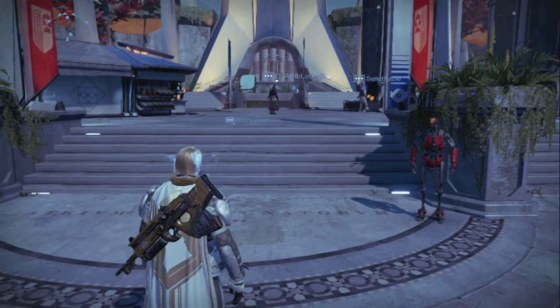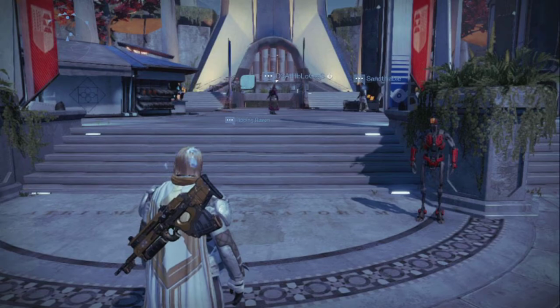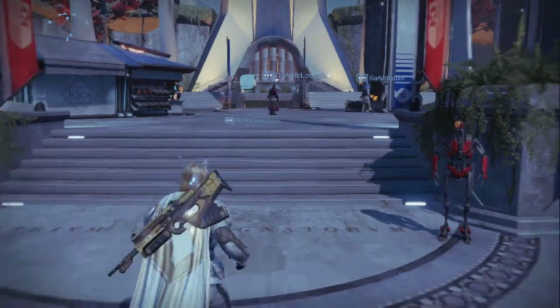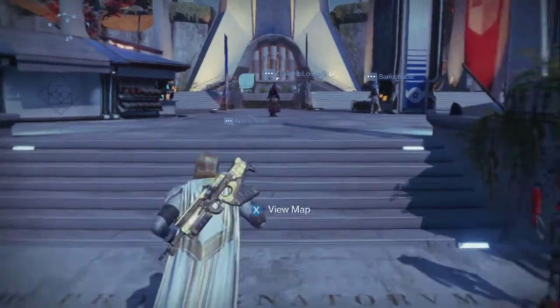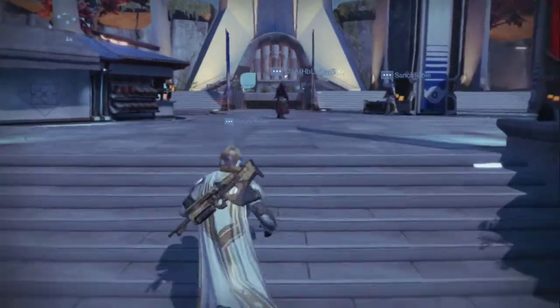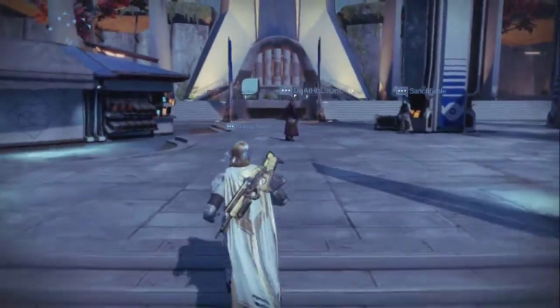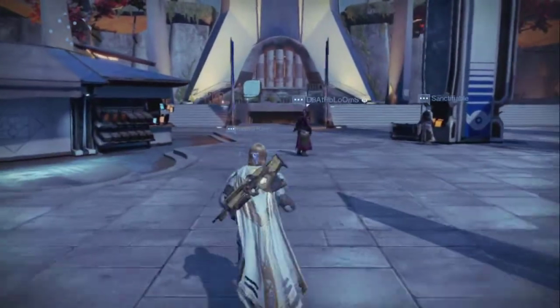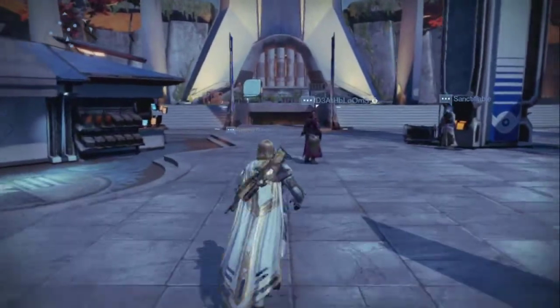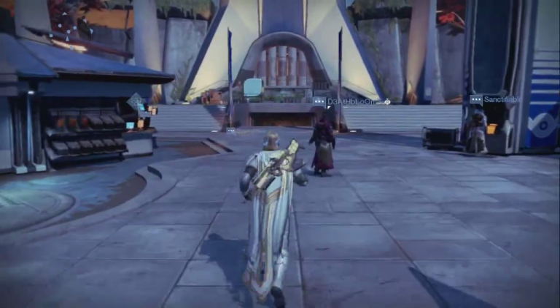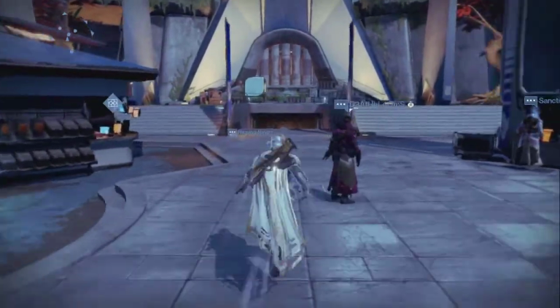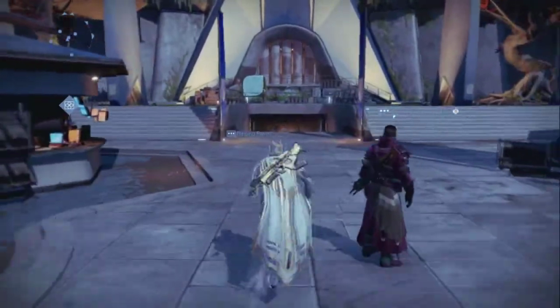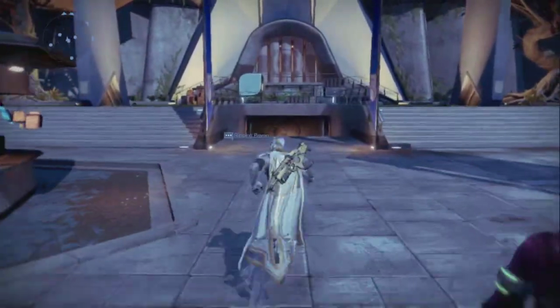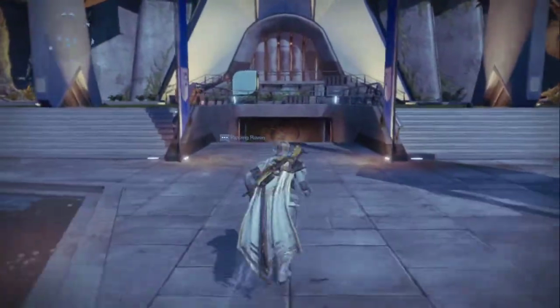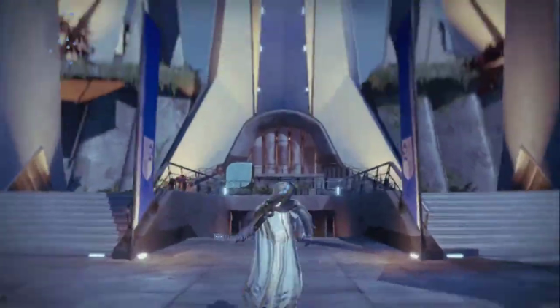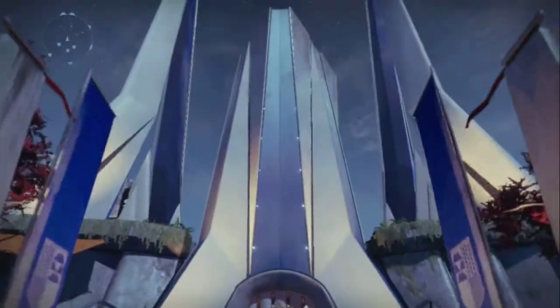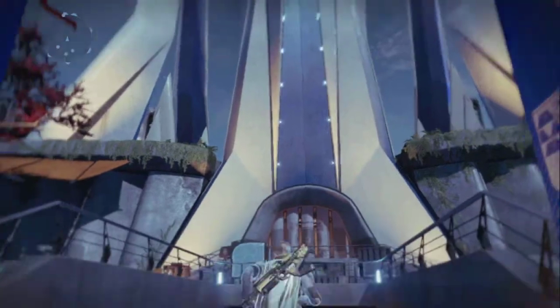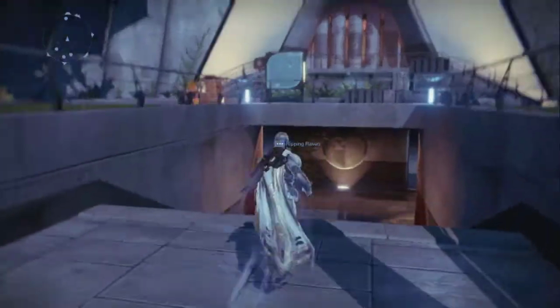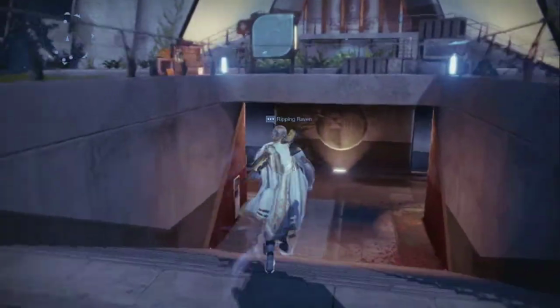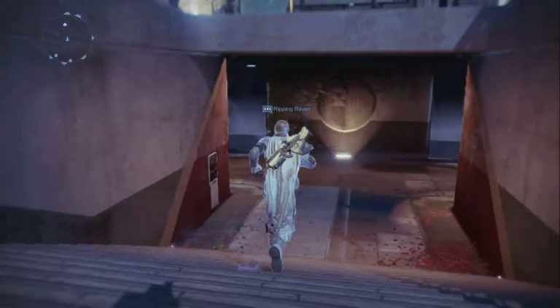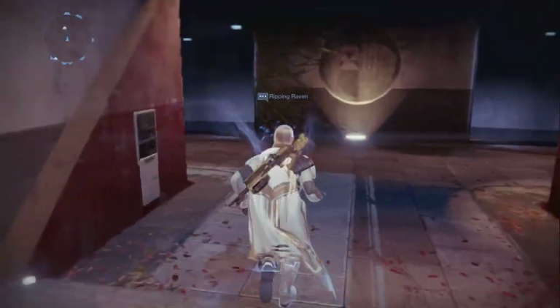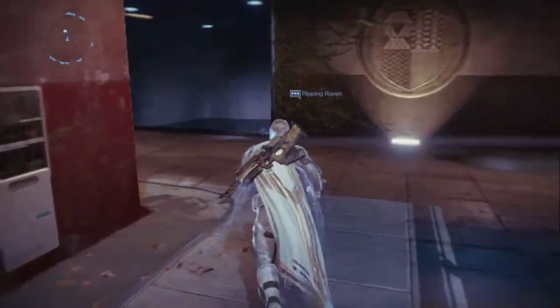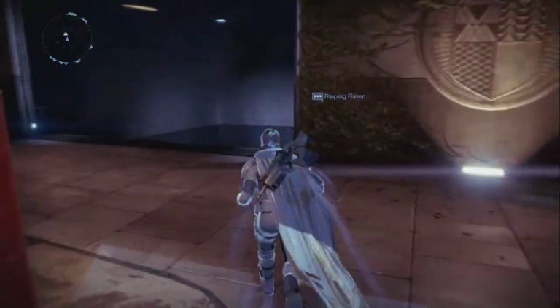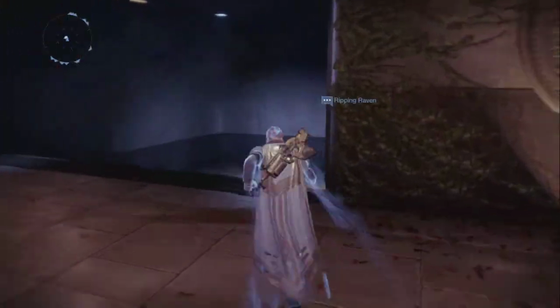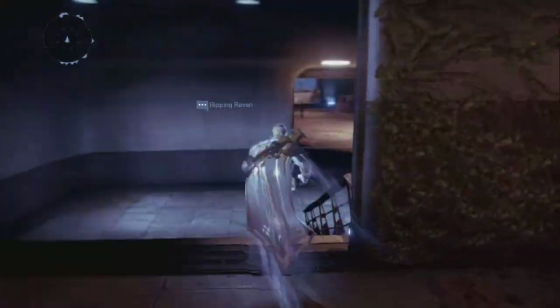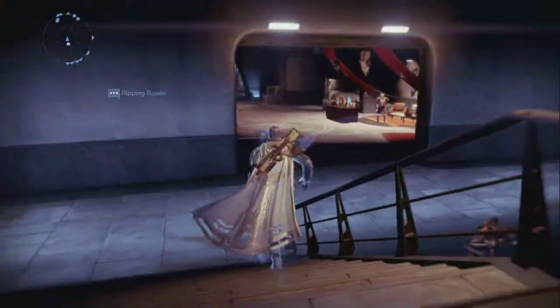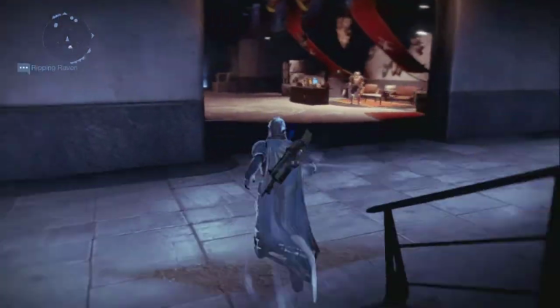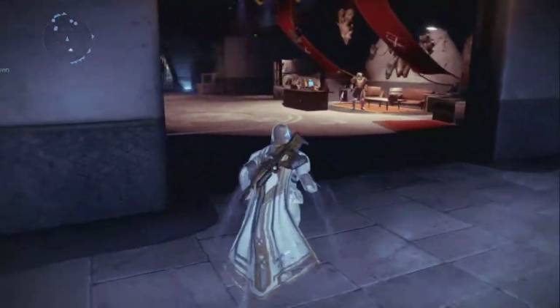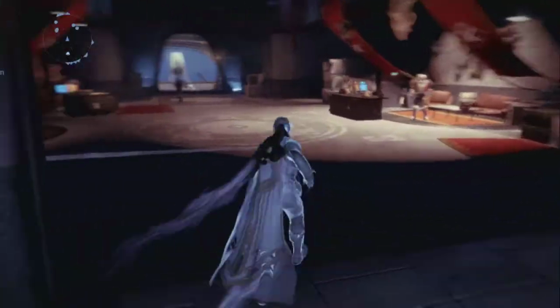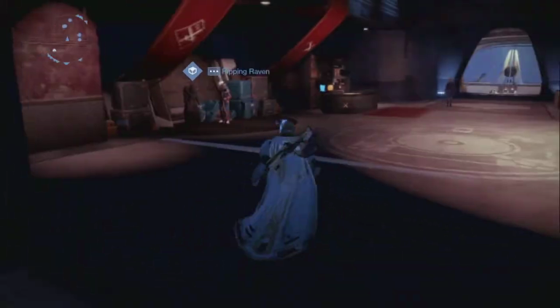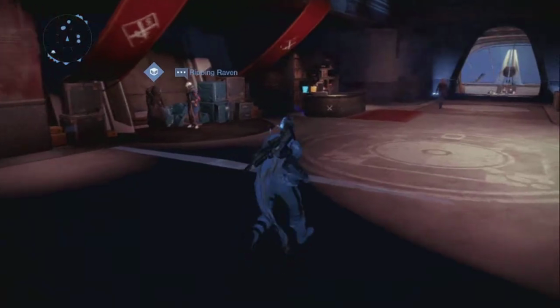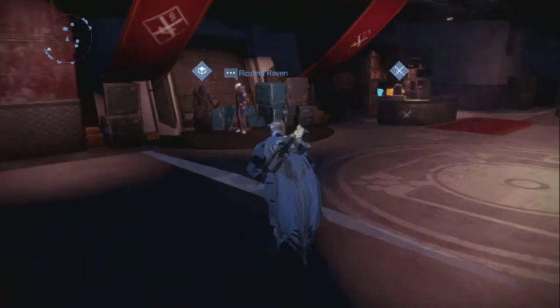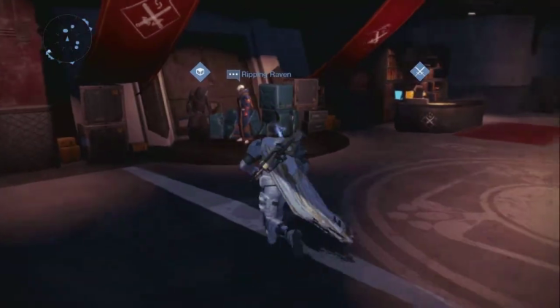Xur is going to be found right here in the middle hall of the main tower, right here where Lord Shaxx and the Crucible is, along with the Crucible out there and that robot dude.